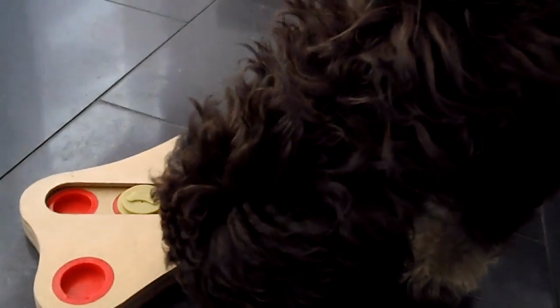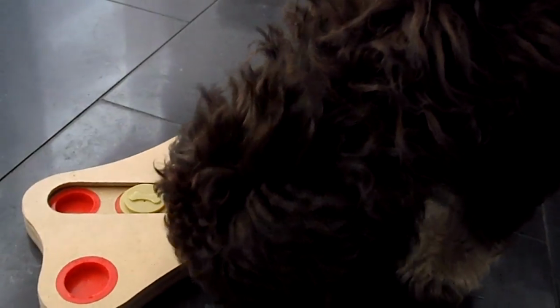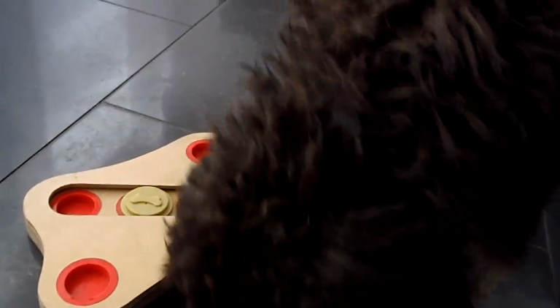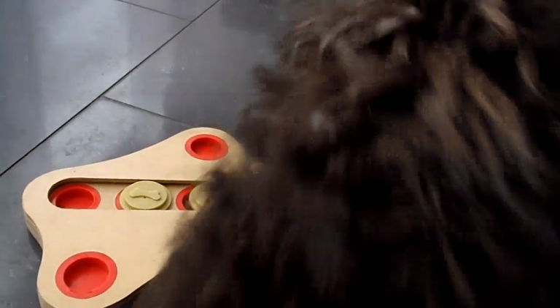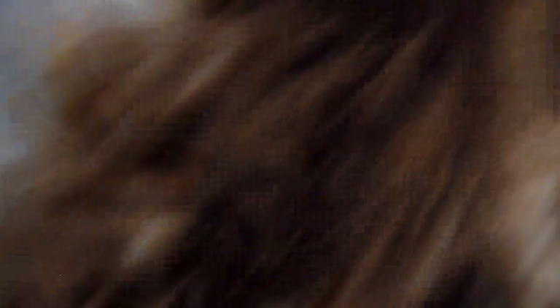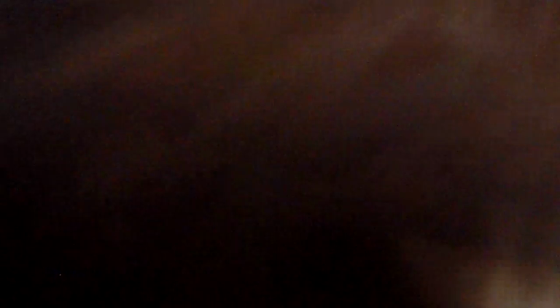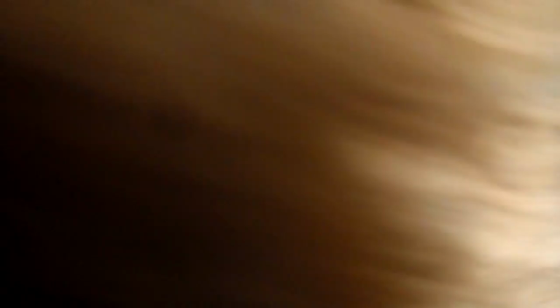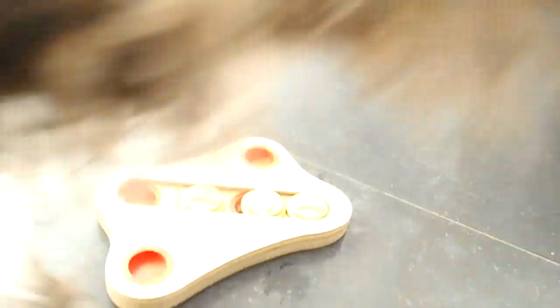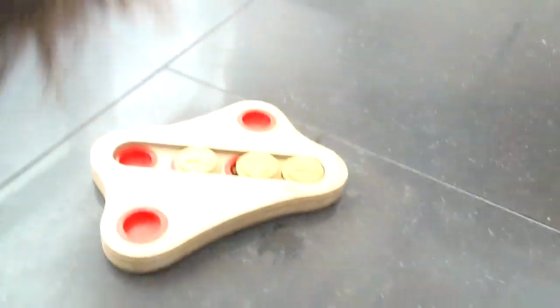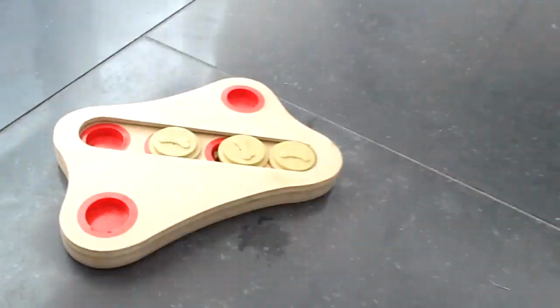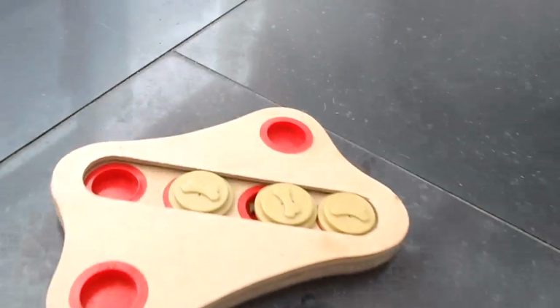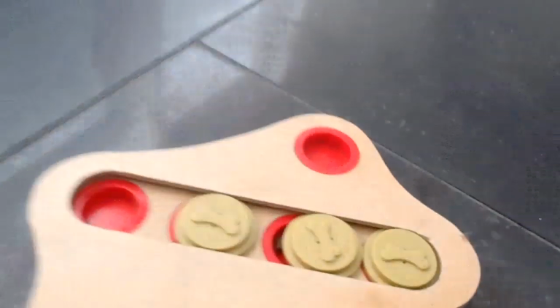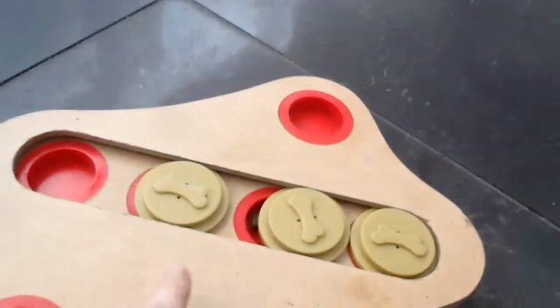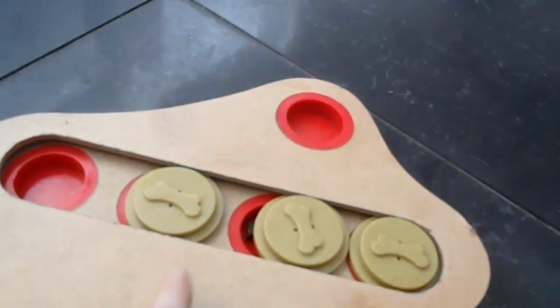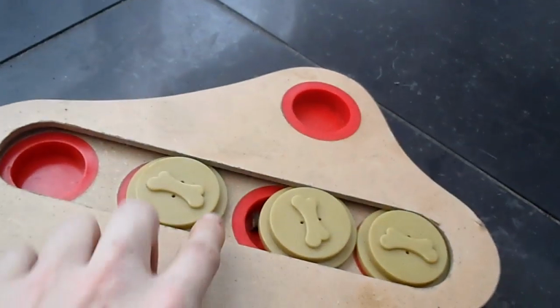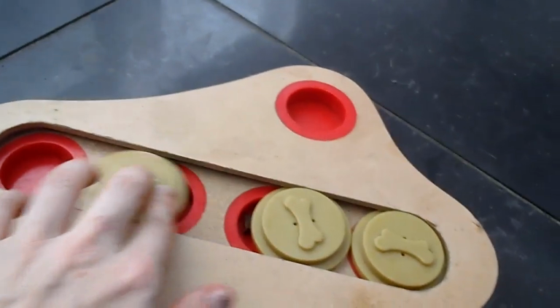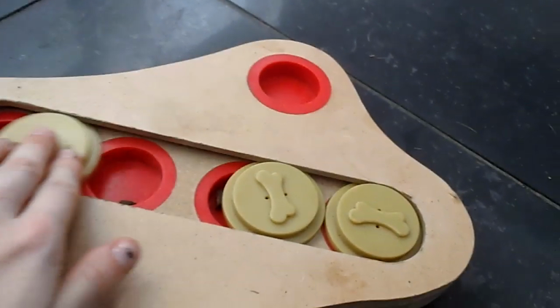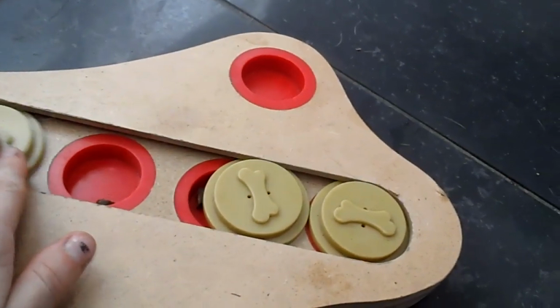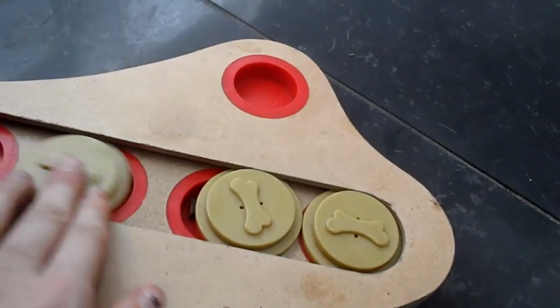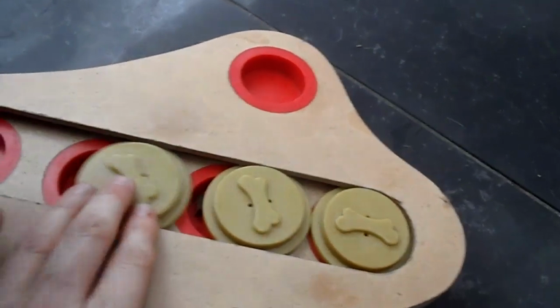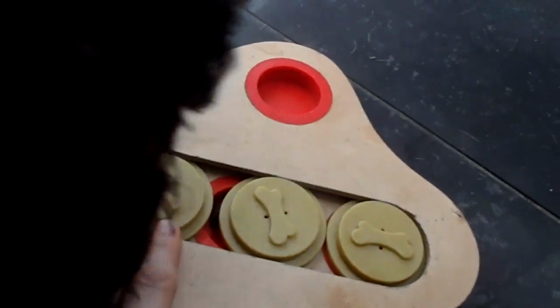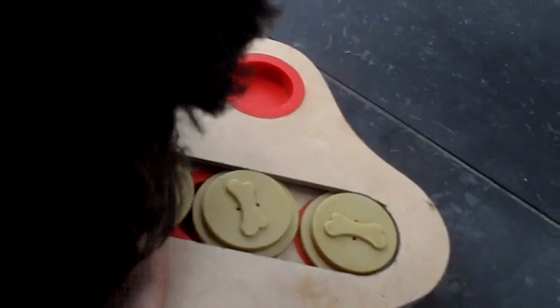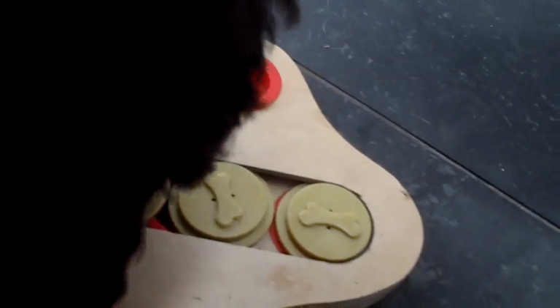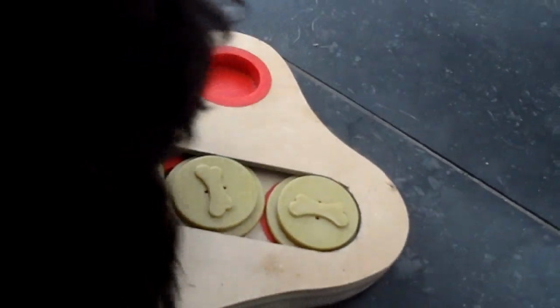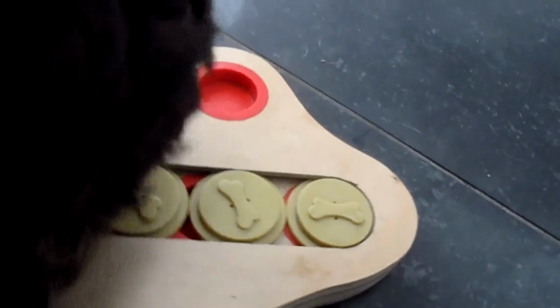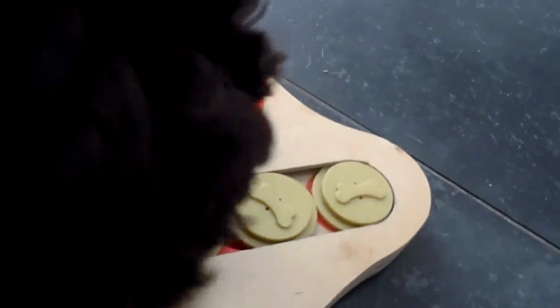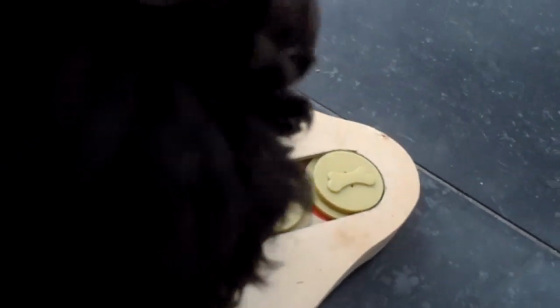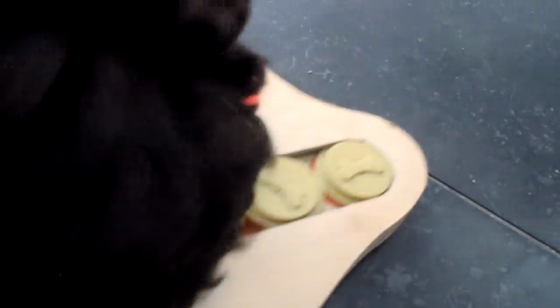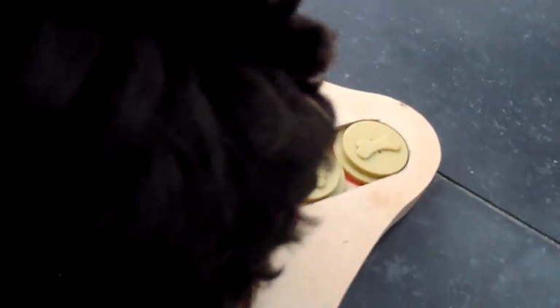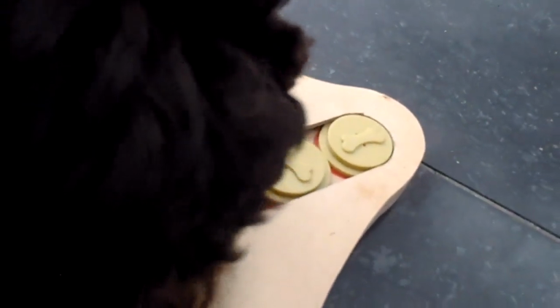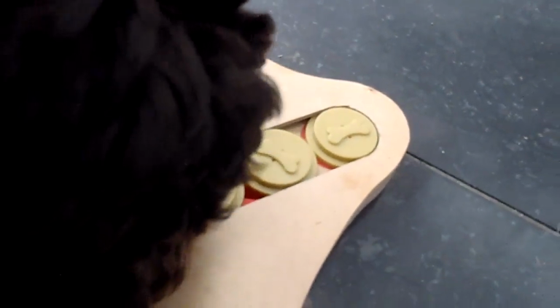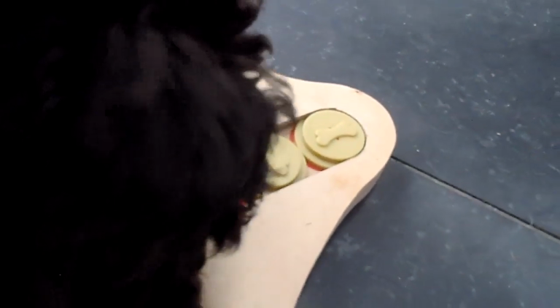He's very interested — he knows there's treats over there. Come on, Totoro. Look, they slide! Let's see if he can figure out to slide them the right way.